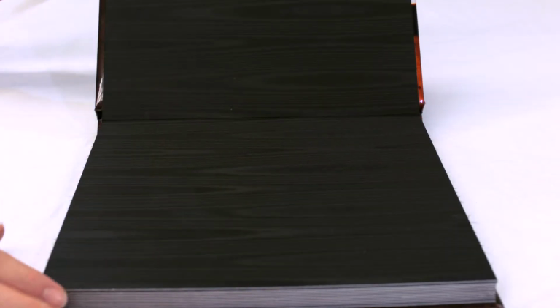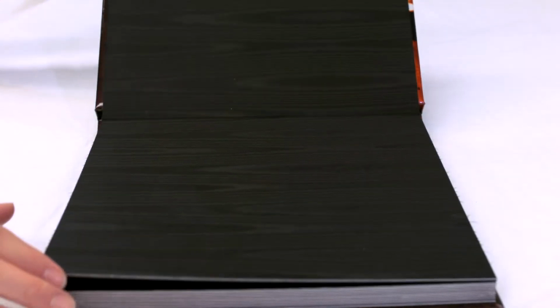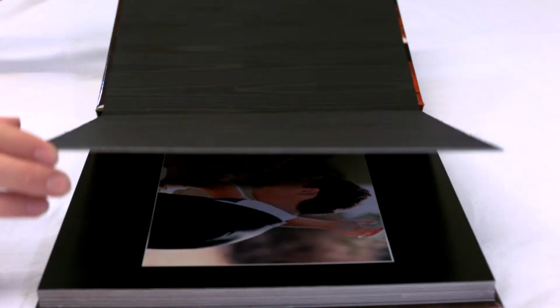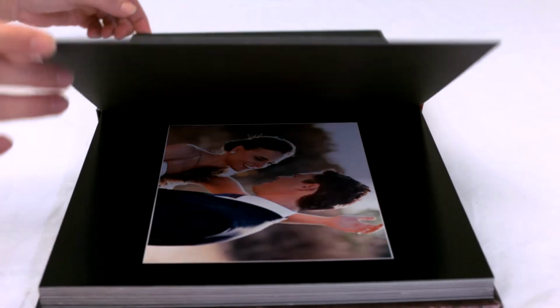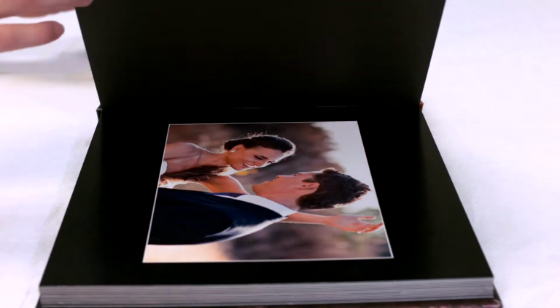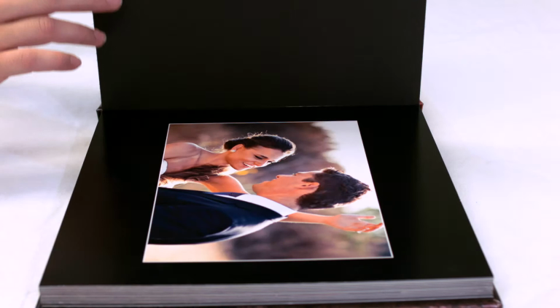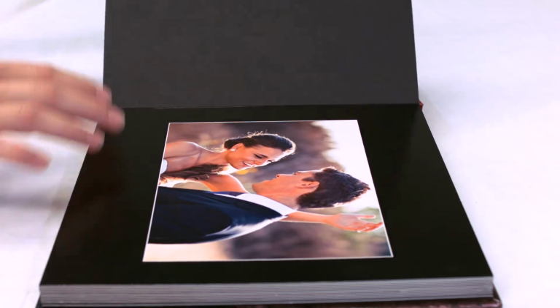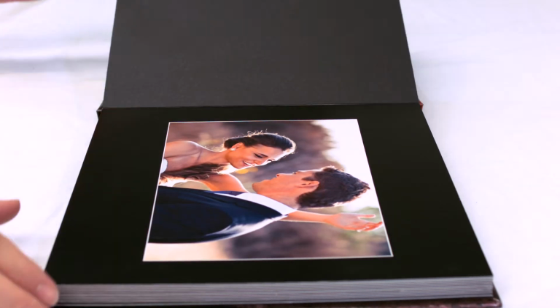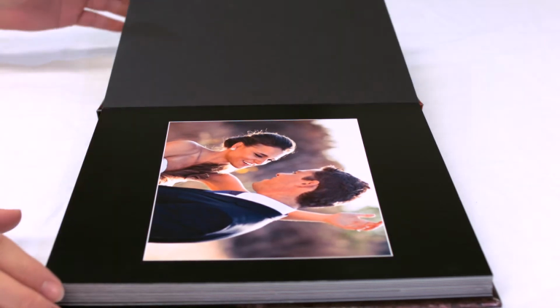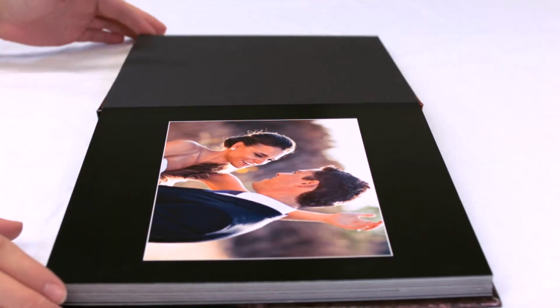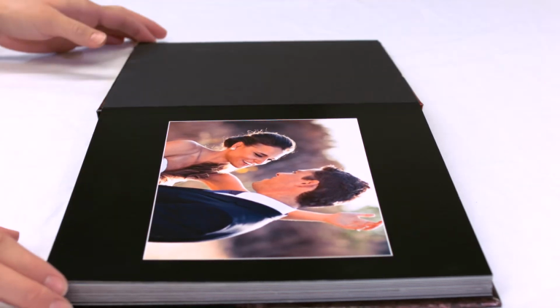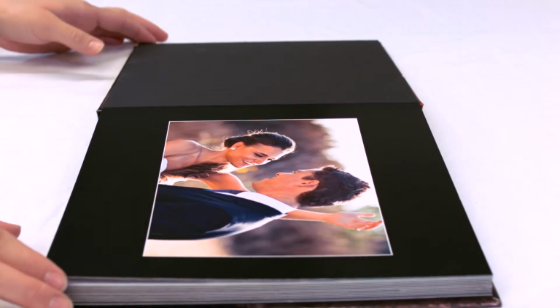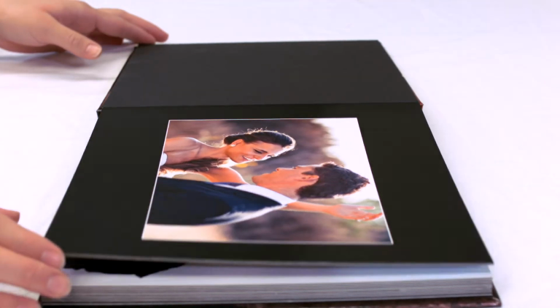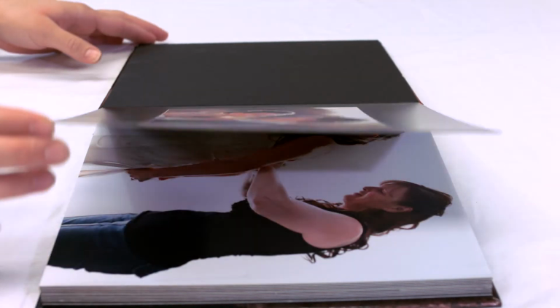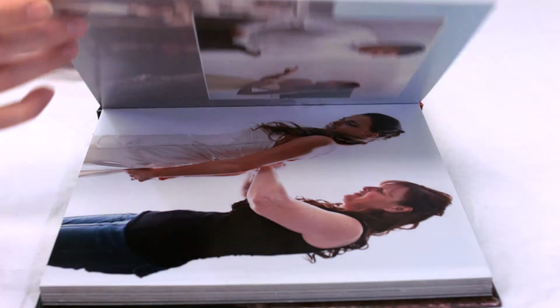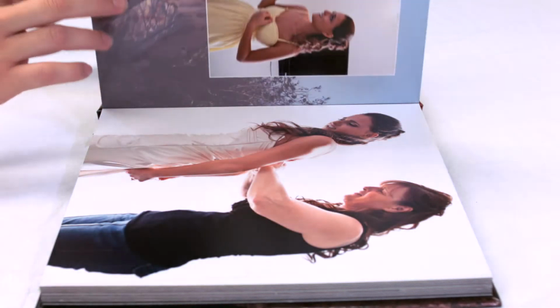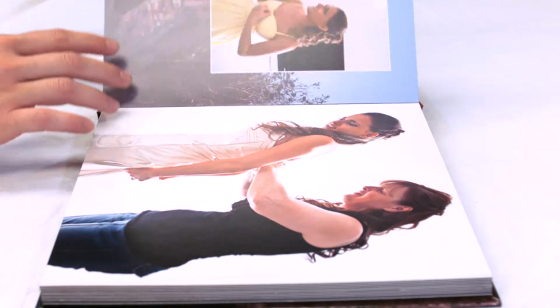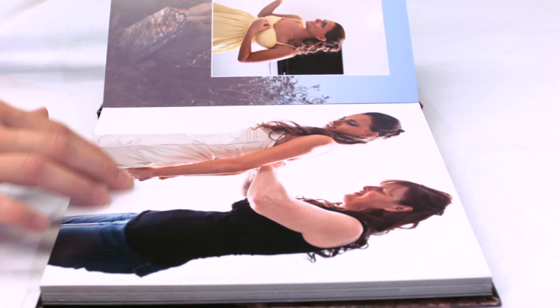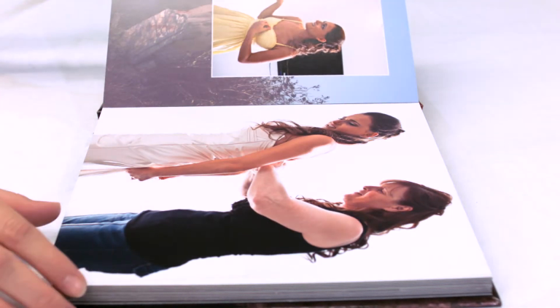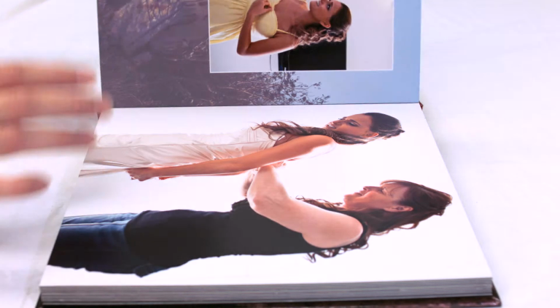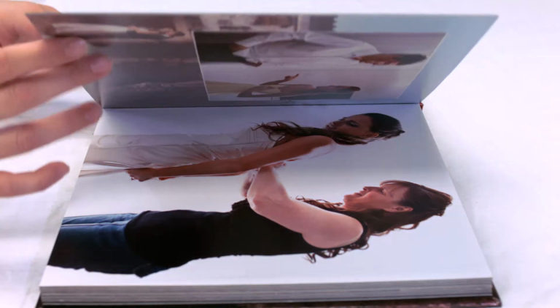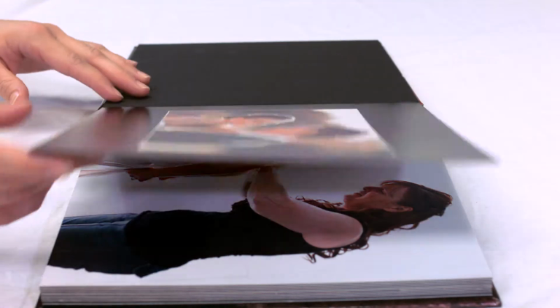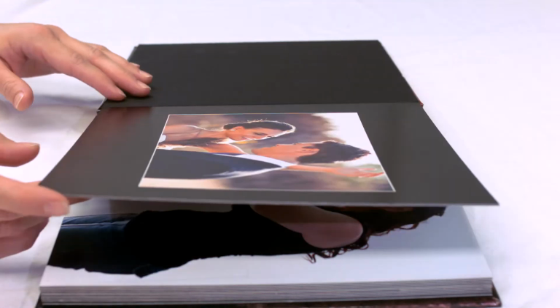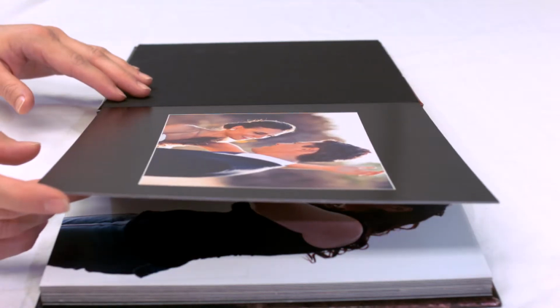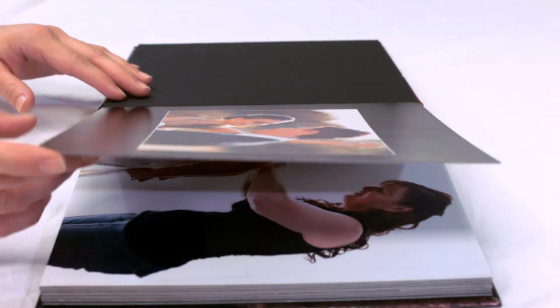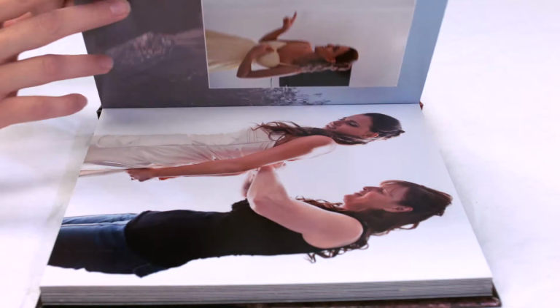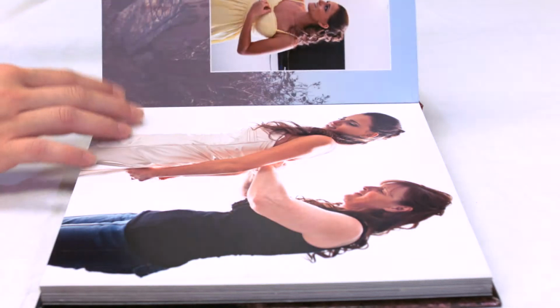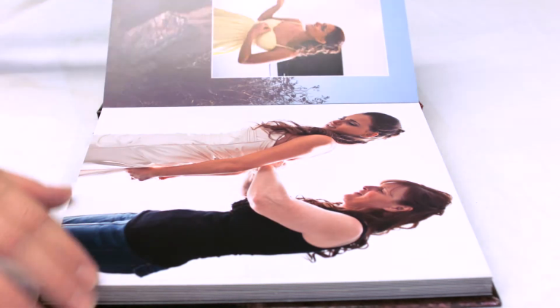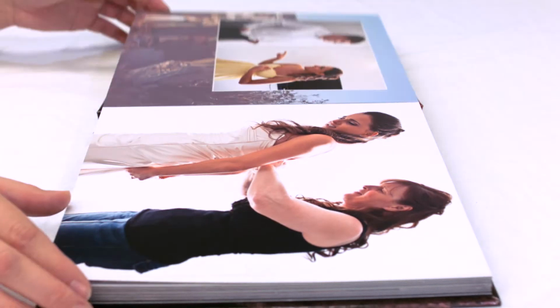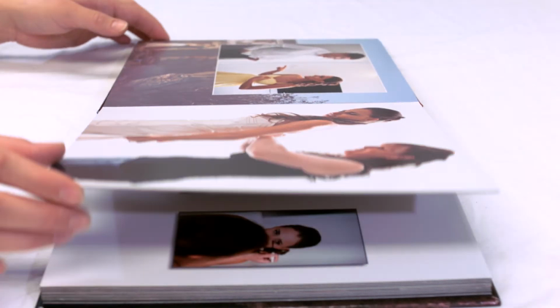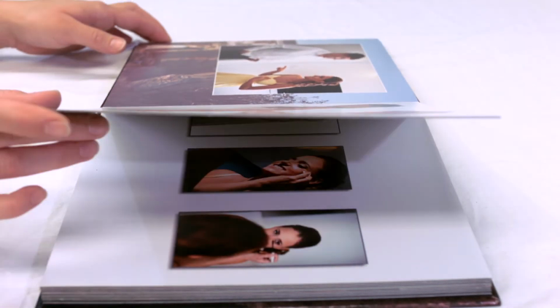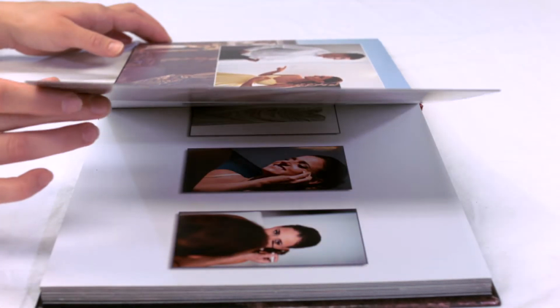Images are printed onto special photographic paper and mounted to cardboard pages that lay flush or flat when you open them. These album pages won't bend or tear and they keep your photos protected for many years to come.